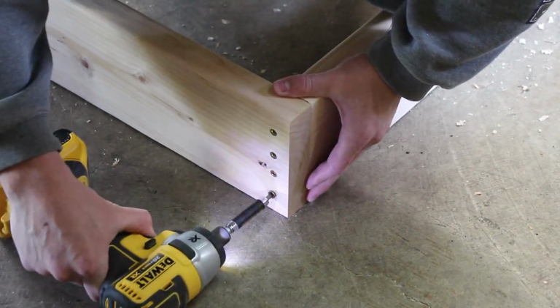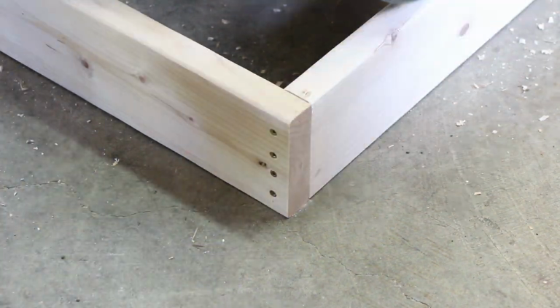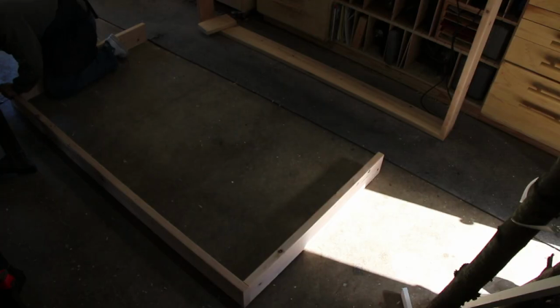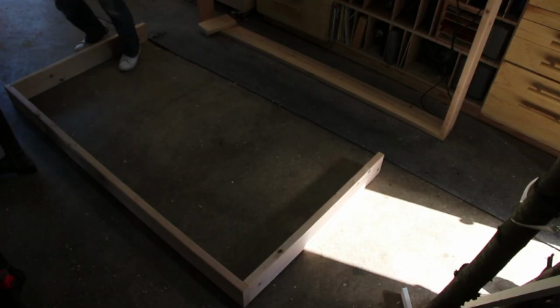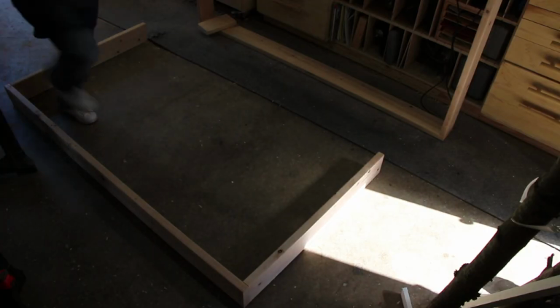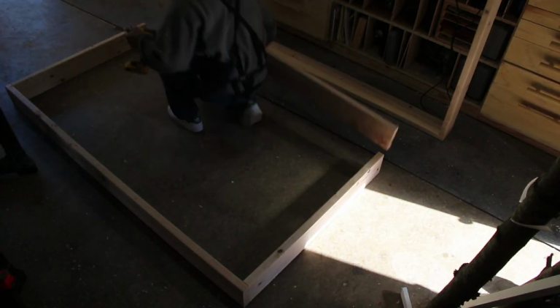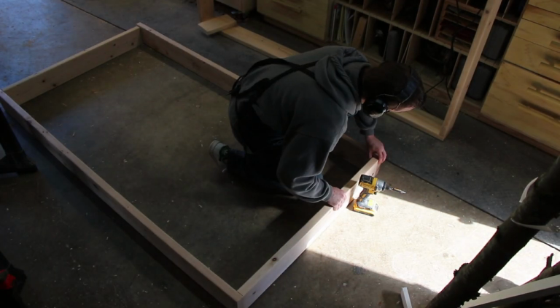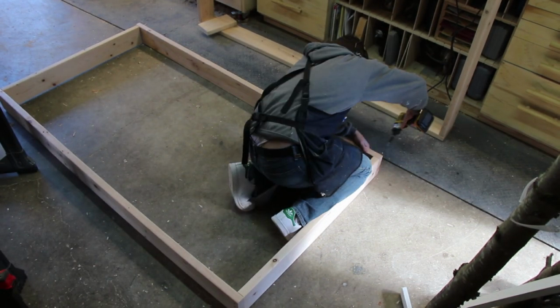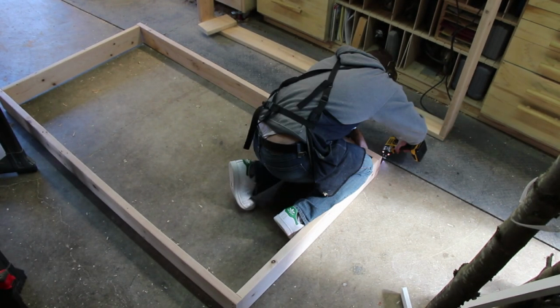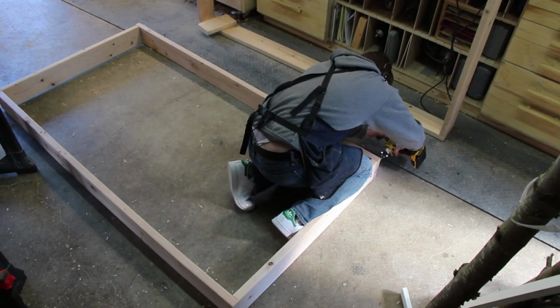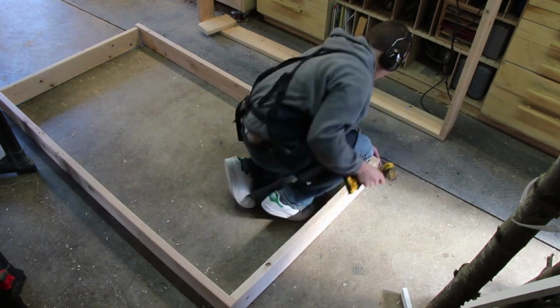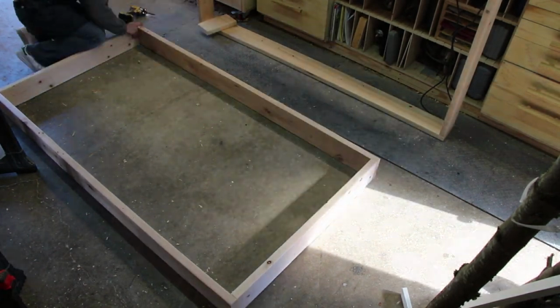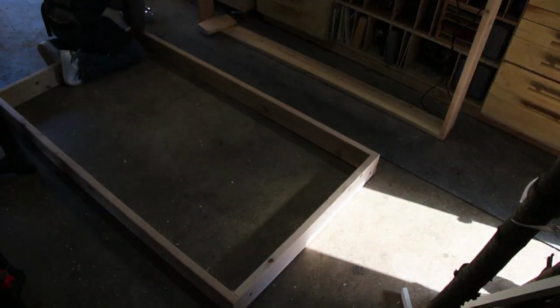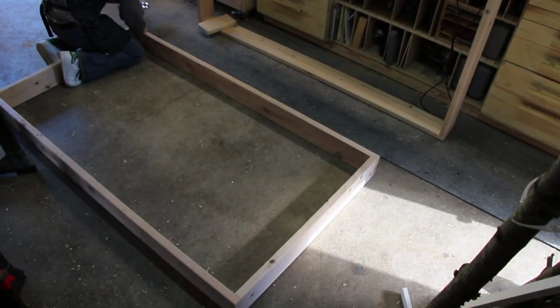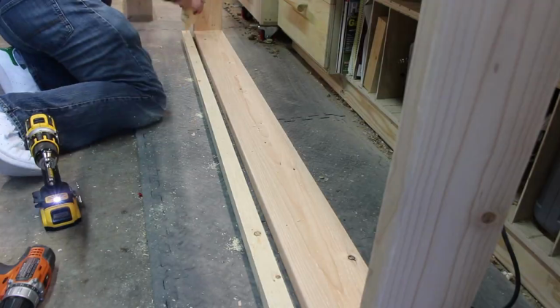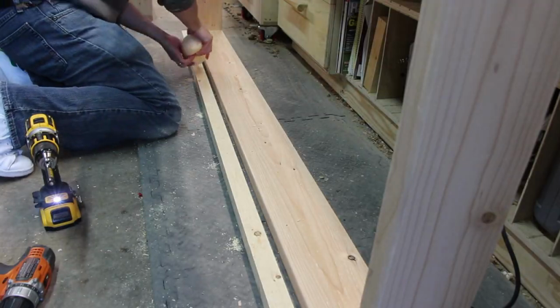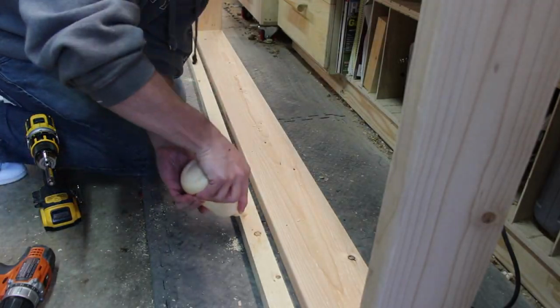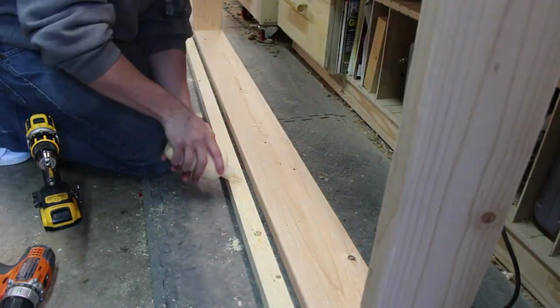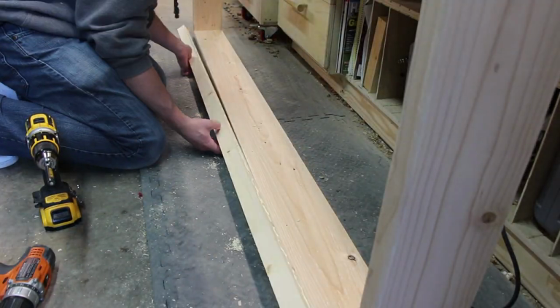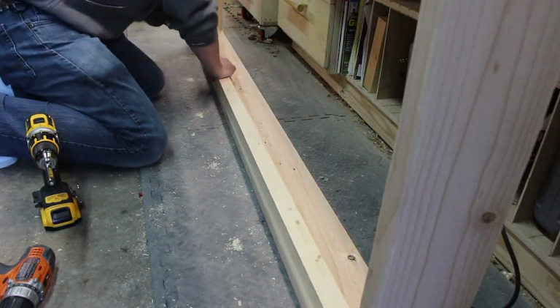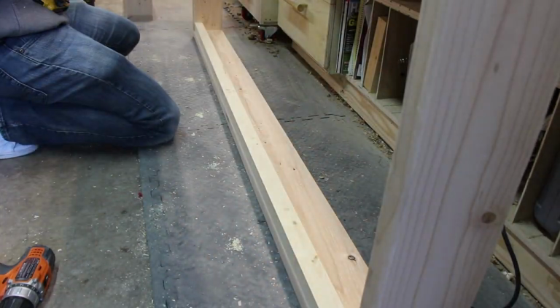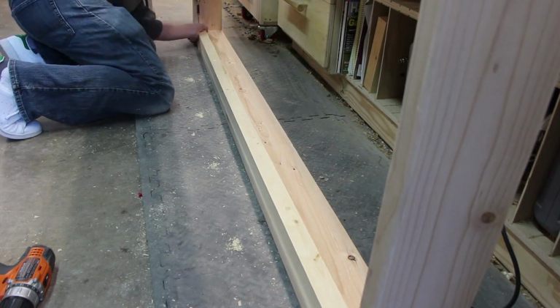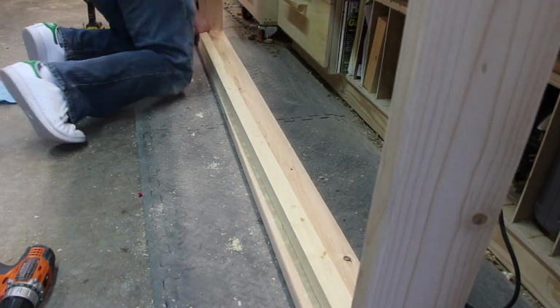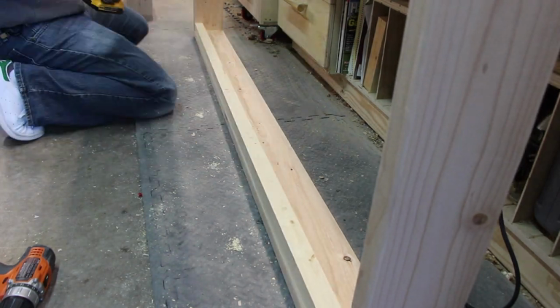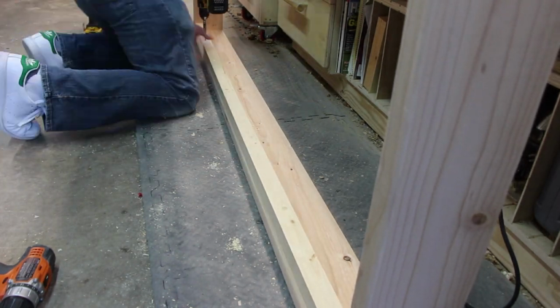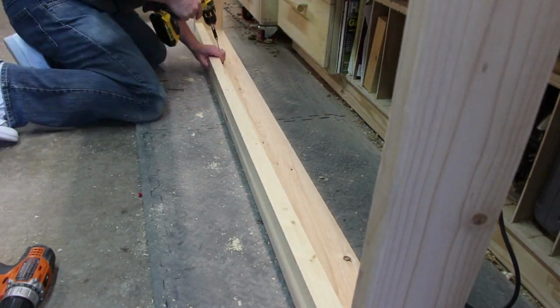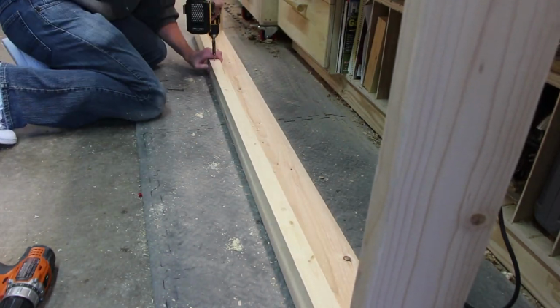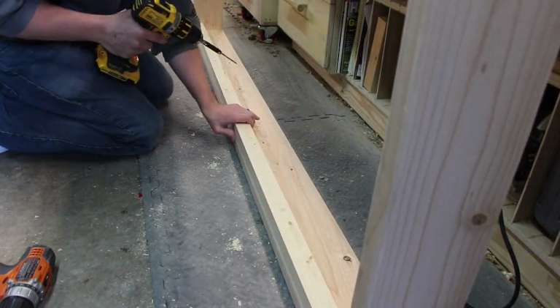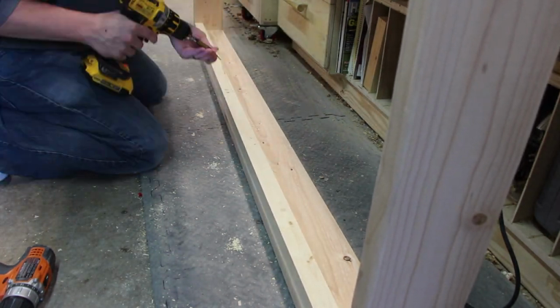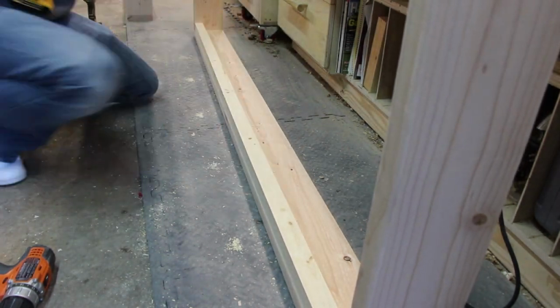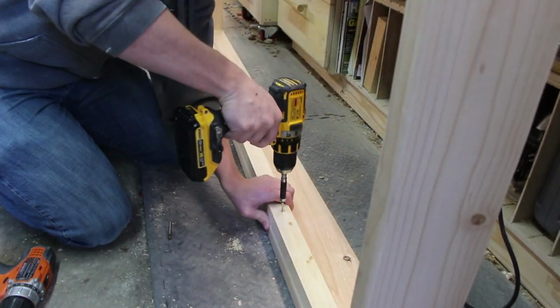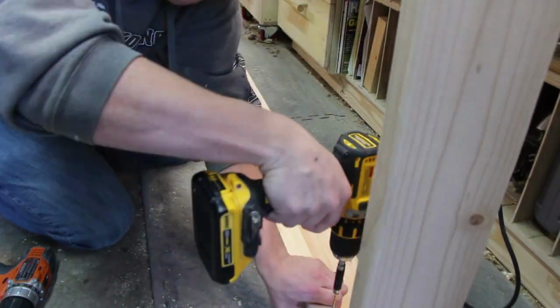If you're planning on building this yourself, the standard dimension for a twin size bed frame is 39x75. I then screwed the 2x2s inside the two bed frames — this is what will ultimately support the mattresses, so I added some glue in this joint to strengthen it.